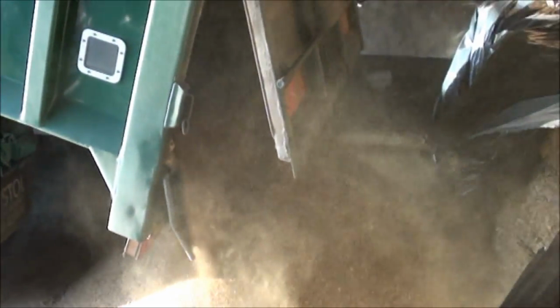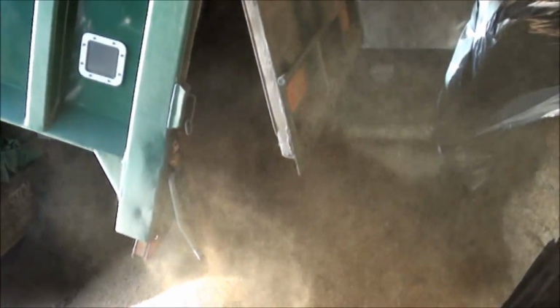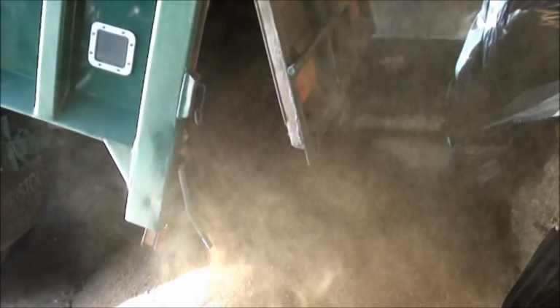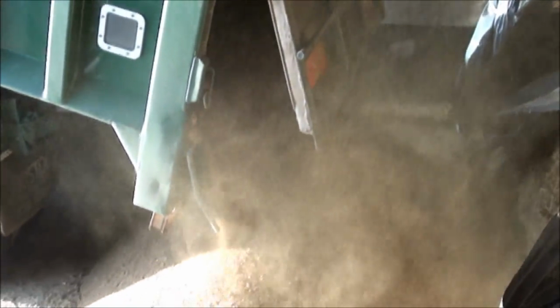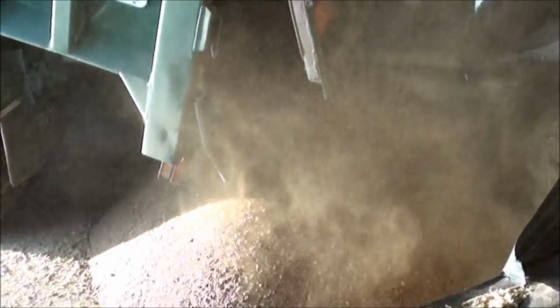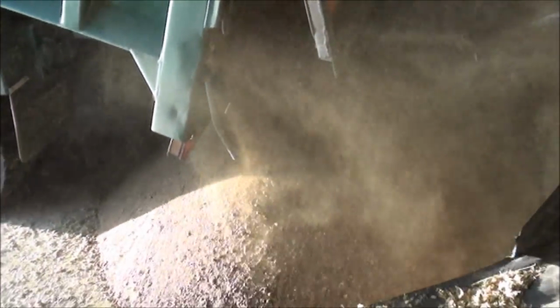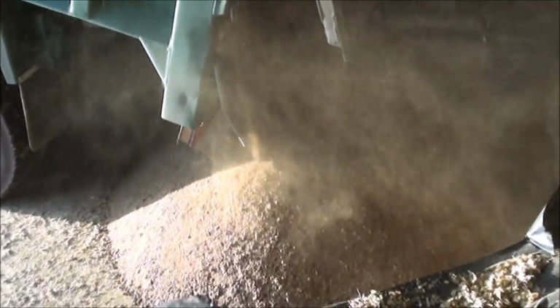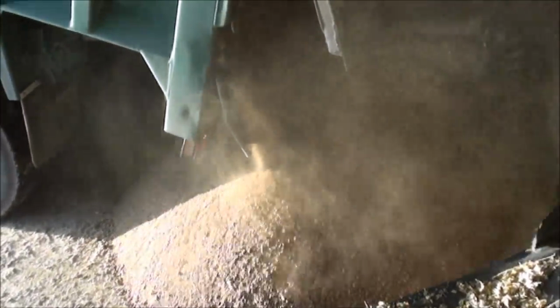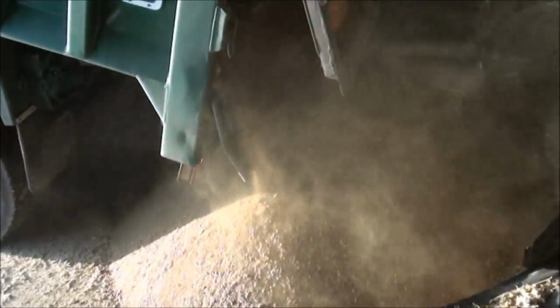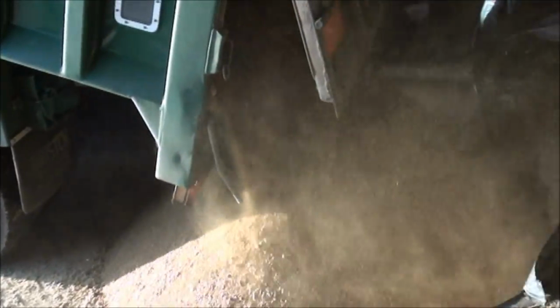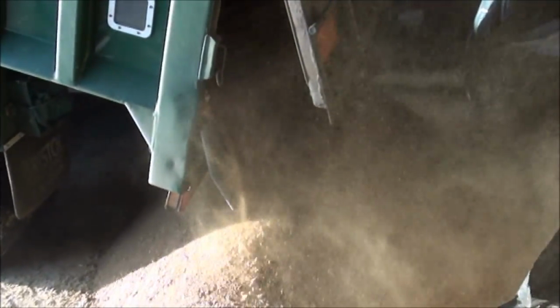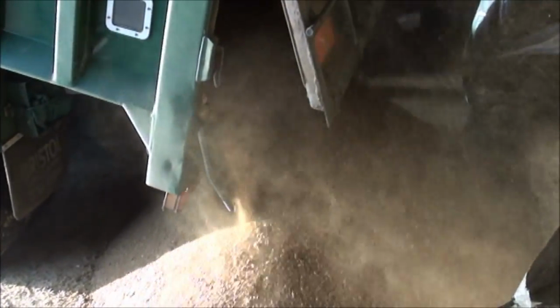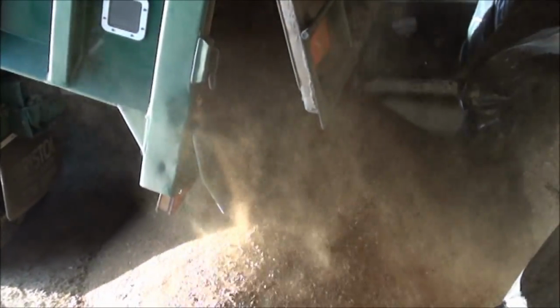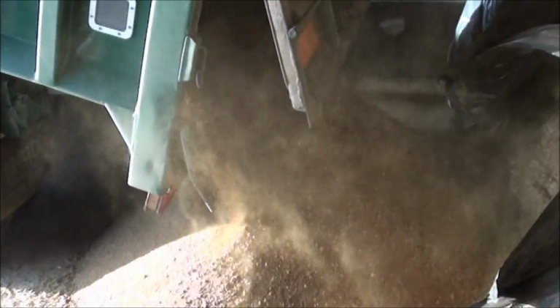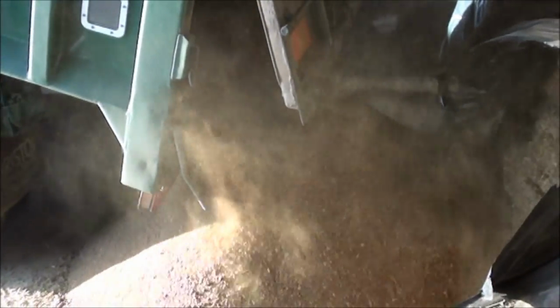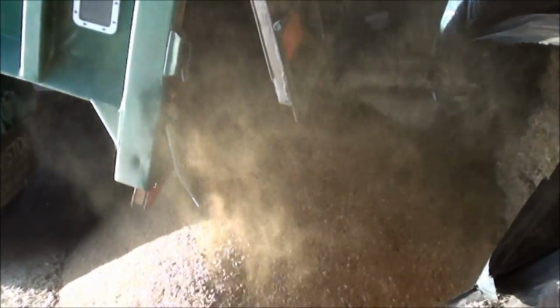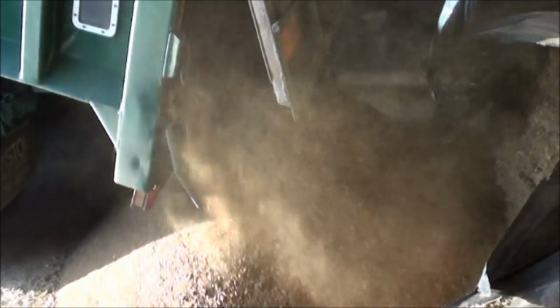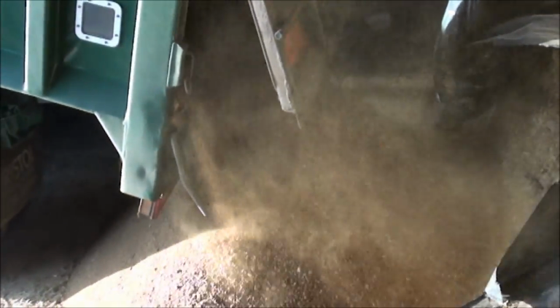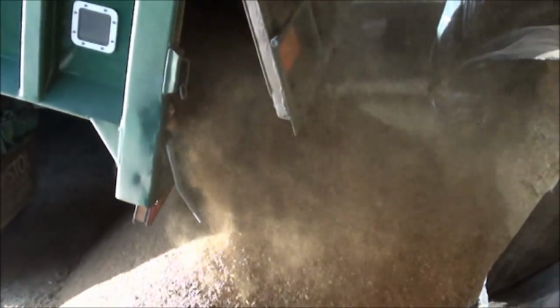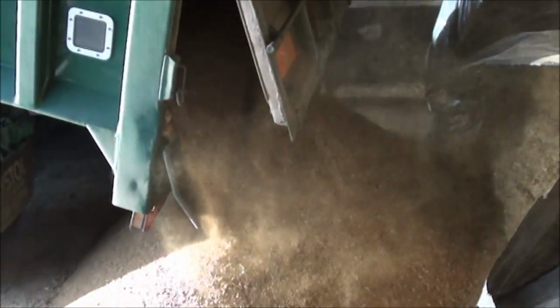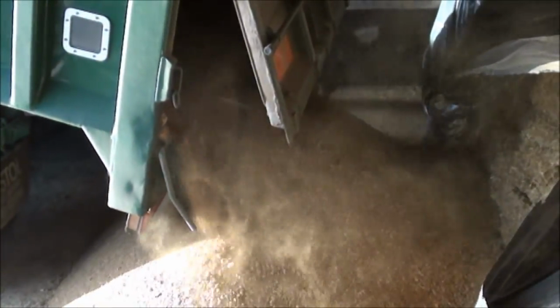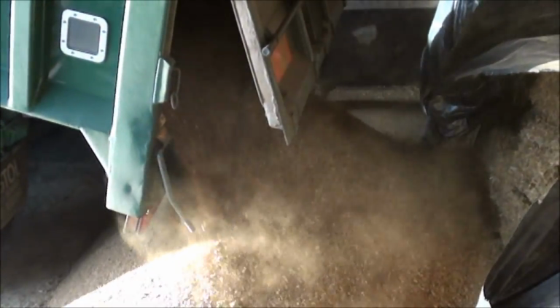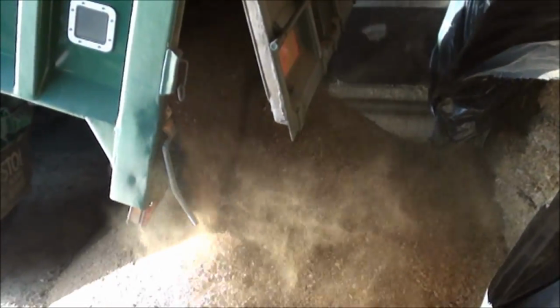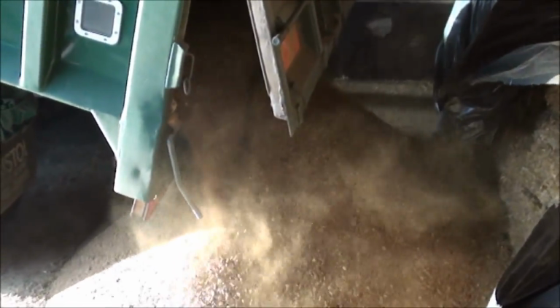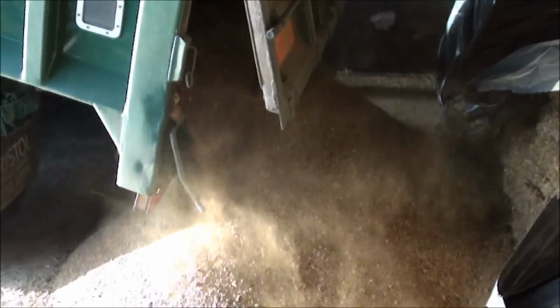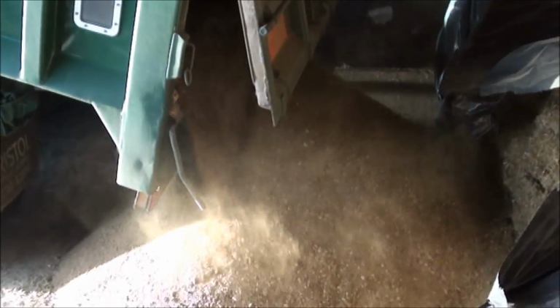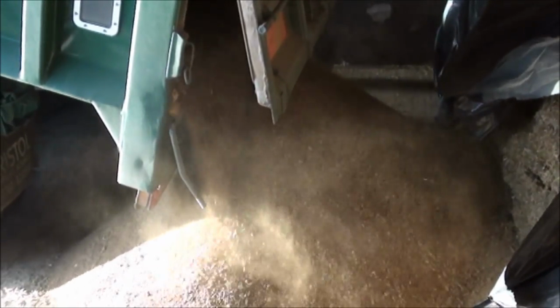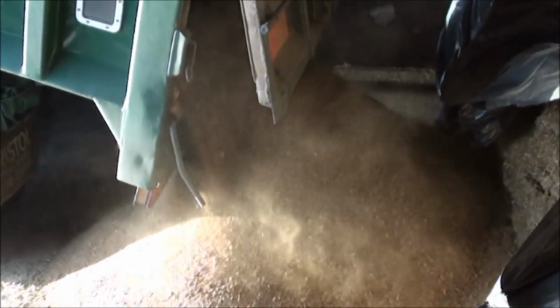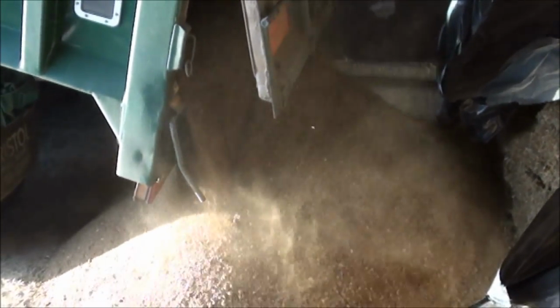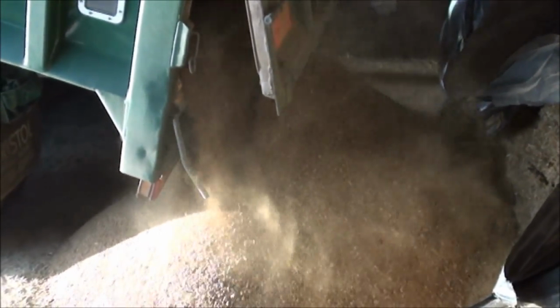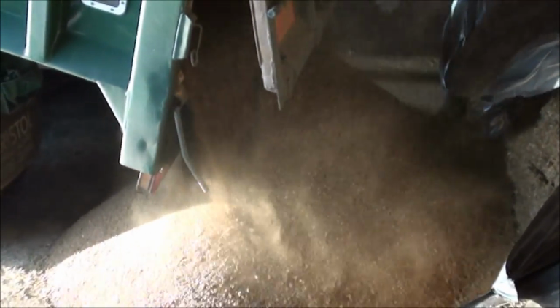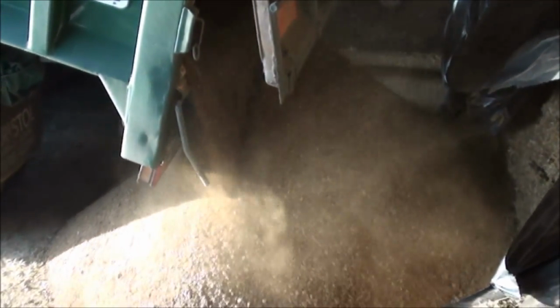That is really dusty stuff. I don't know what damage you're going to do to this camera, but it's near the end of the year so I'll write this off when I'm finished.